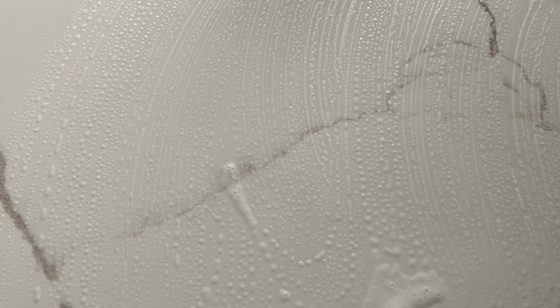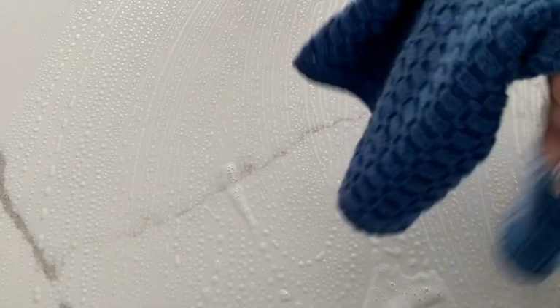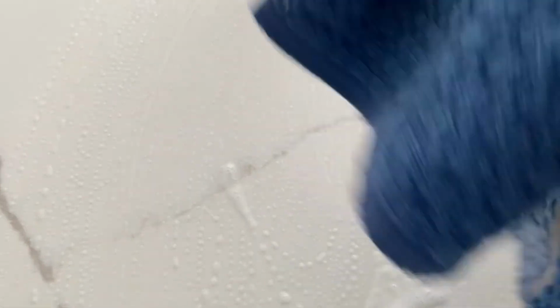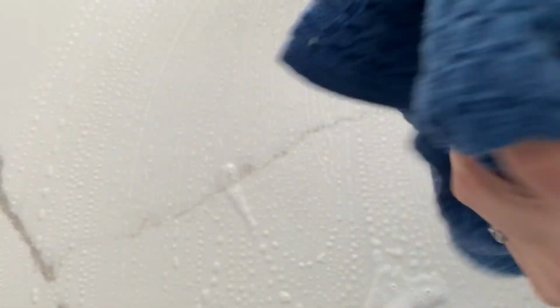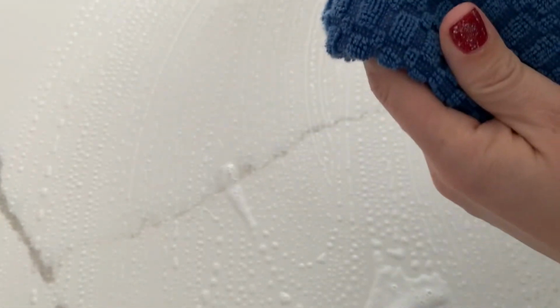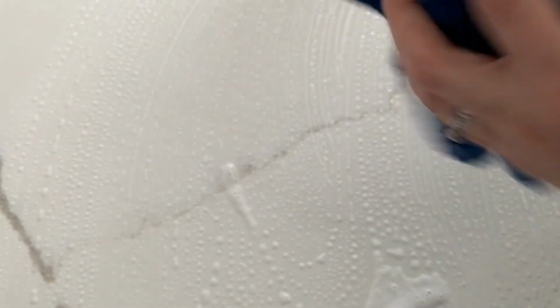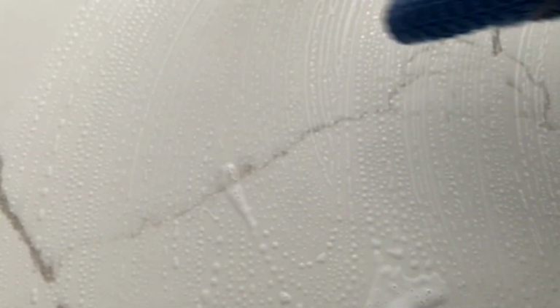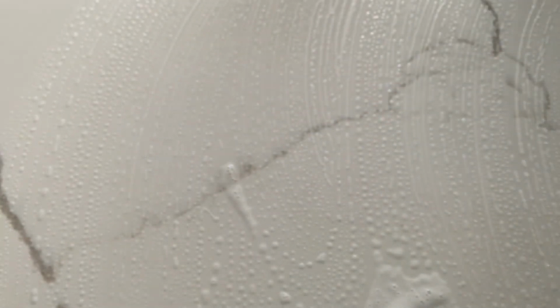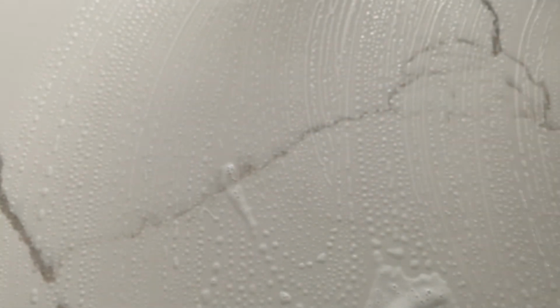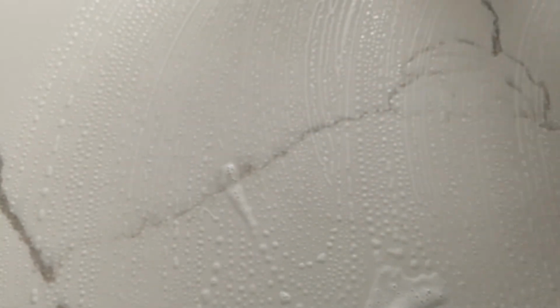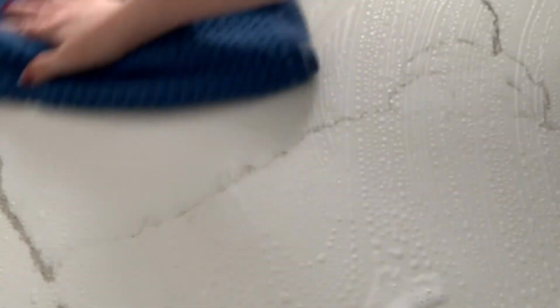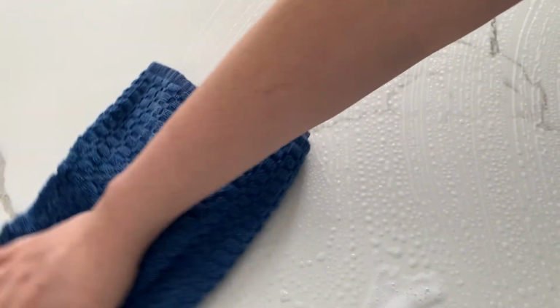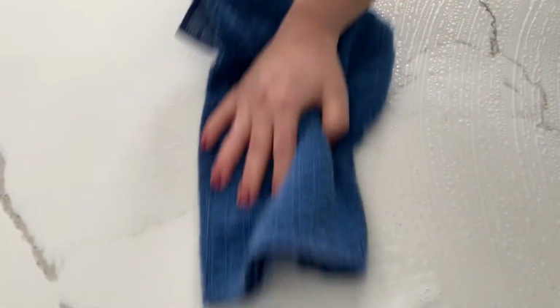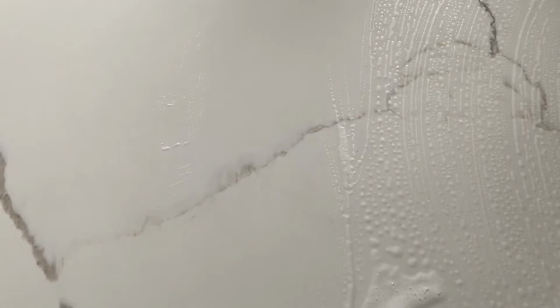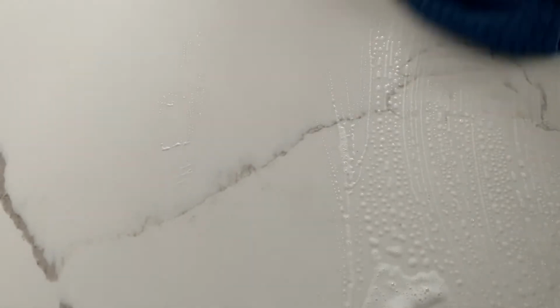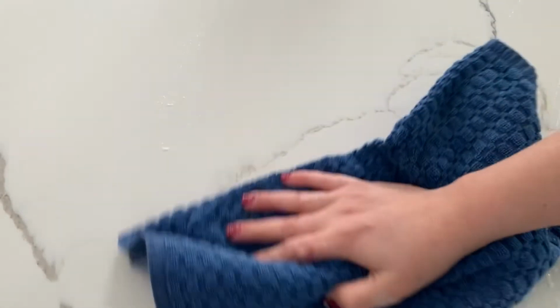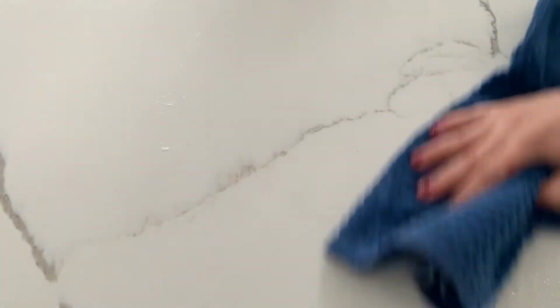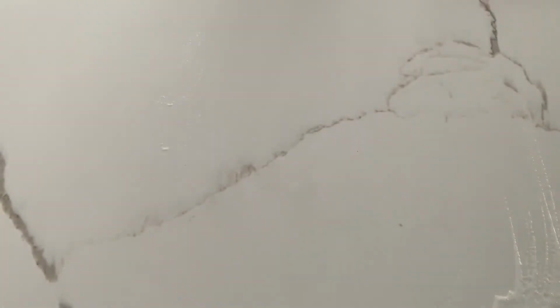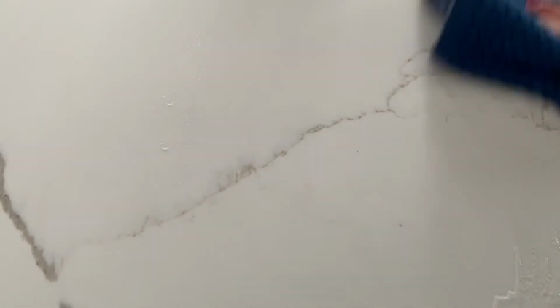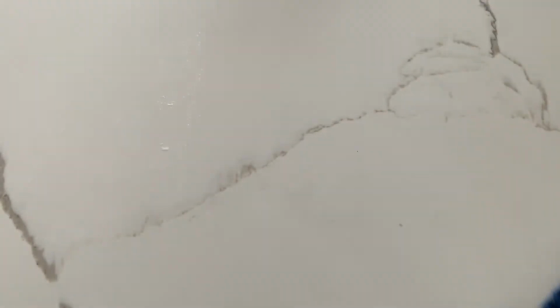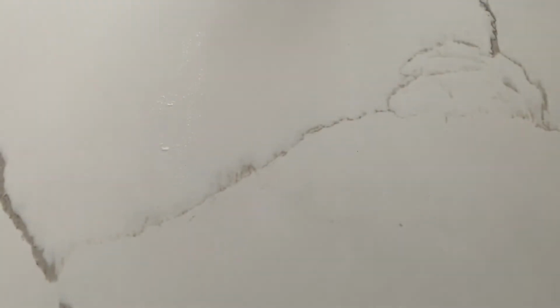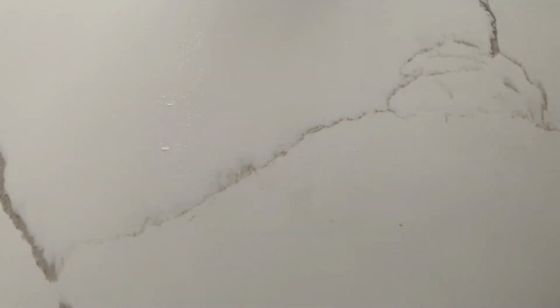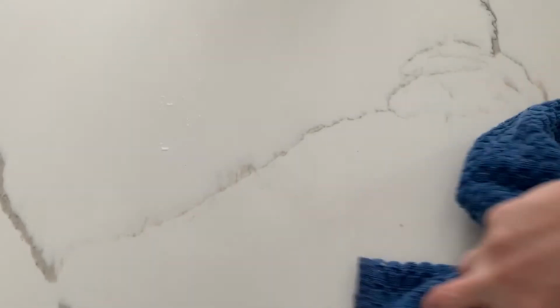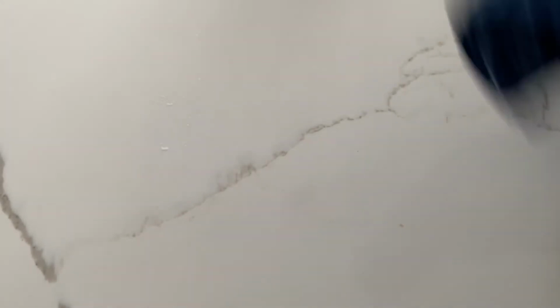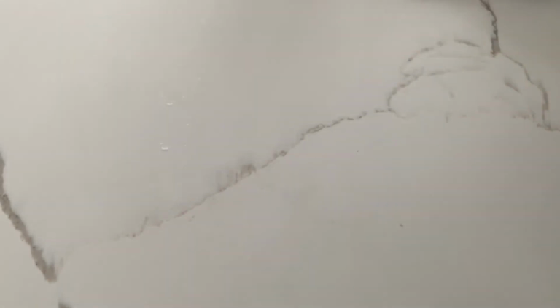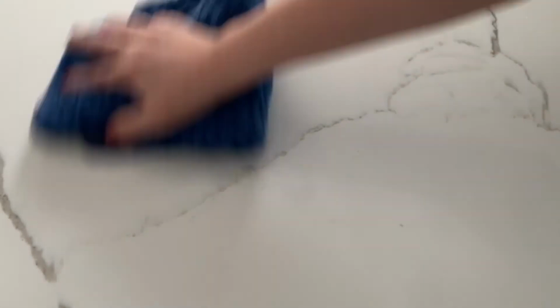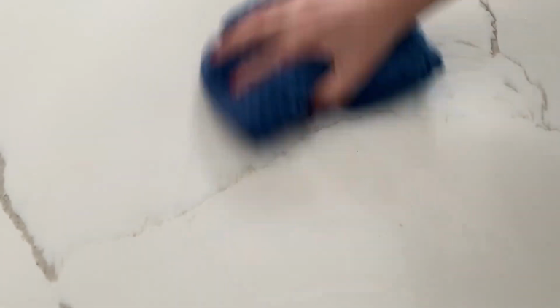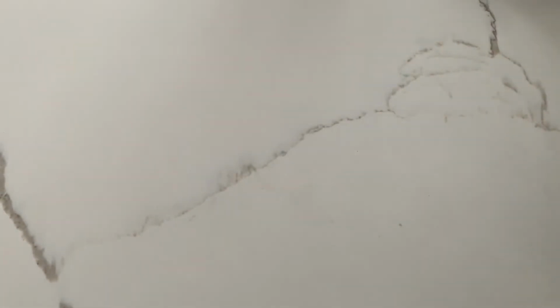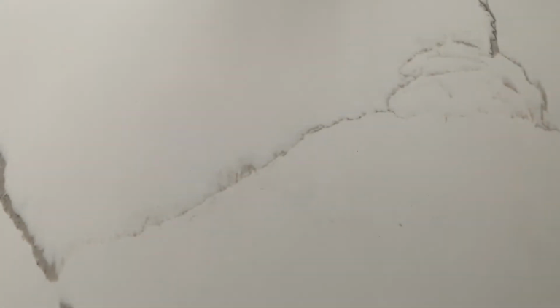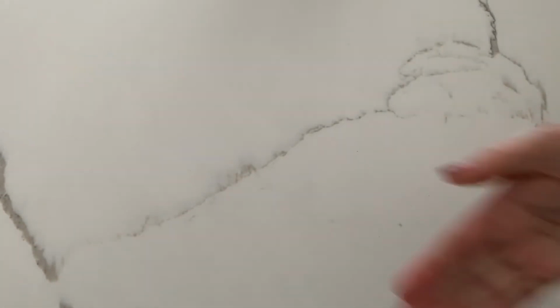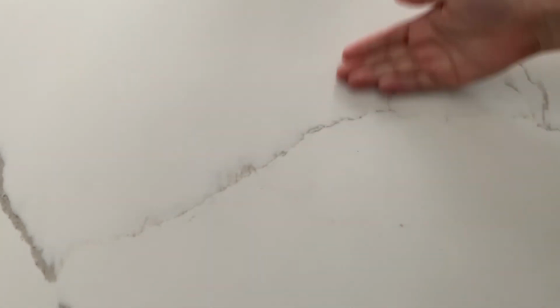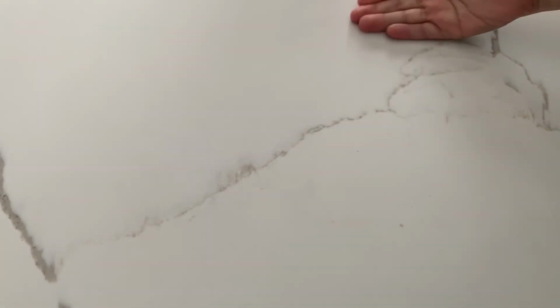The next thing you do is take your first clean towel and wipe the soapy water off of the table. Now my table is cleaned.